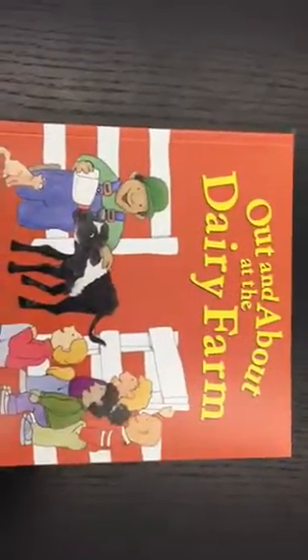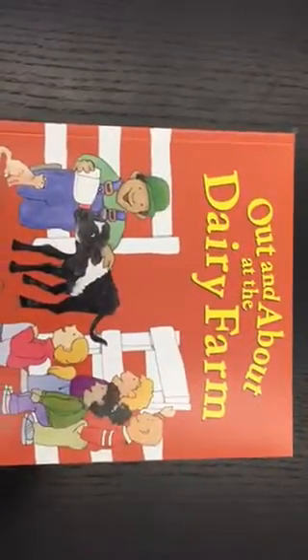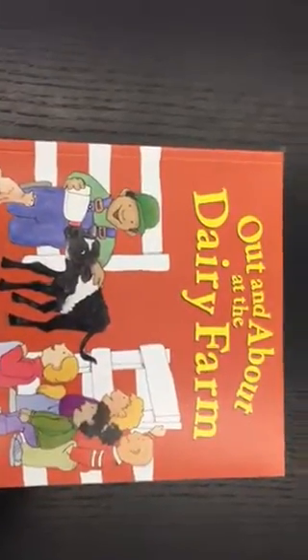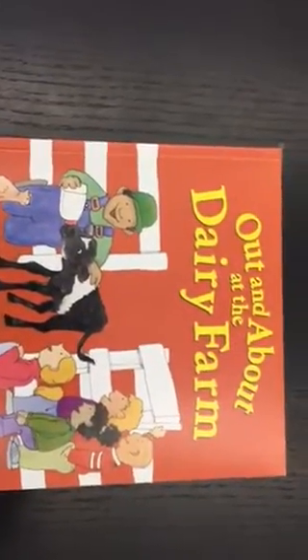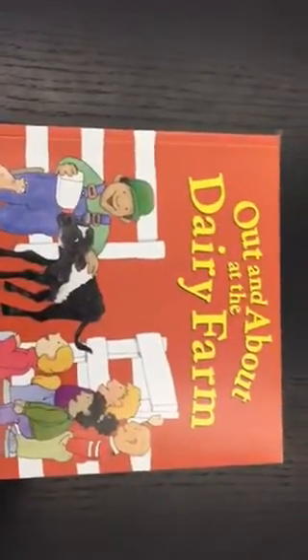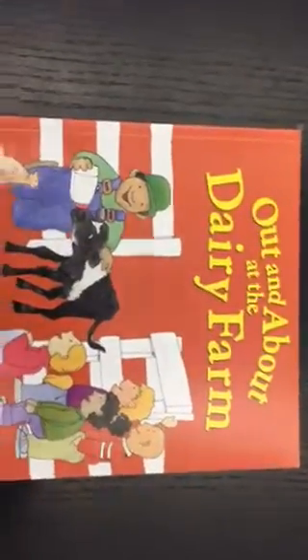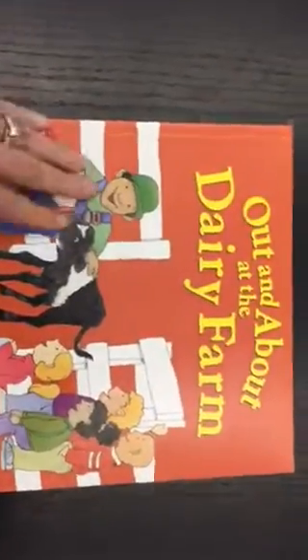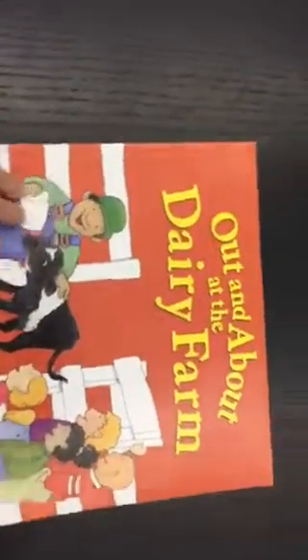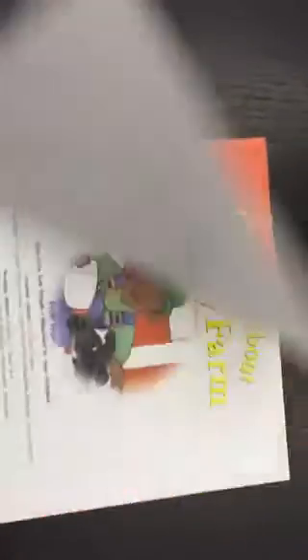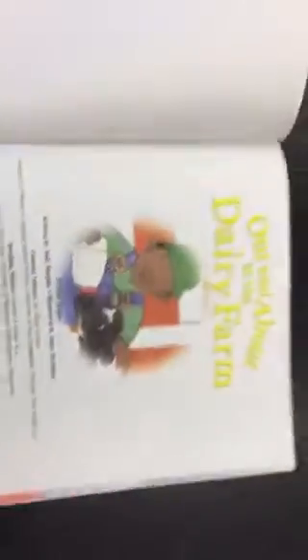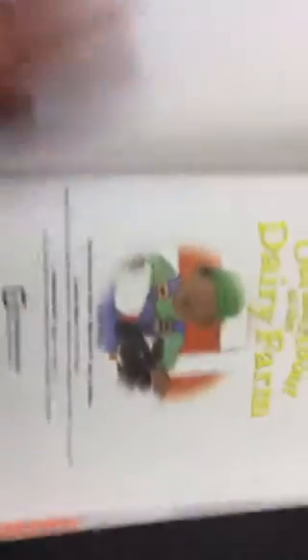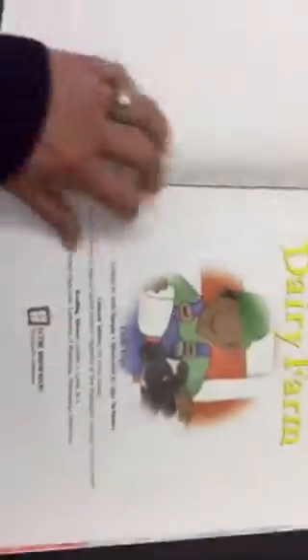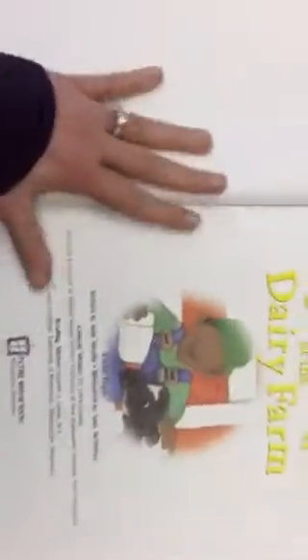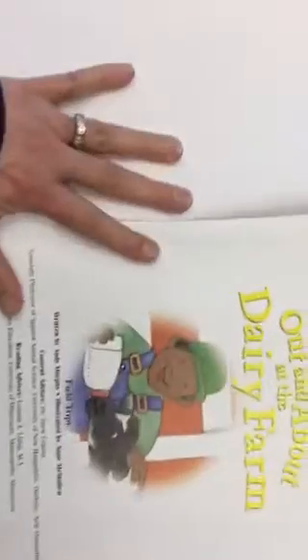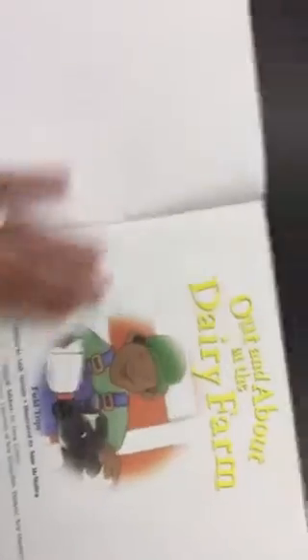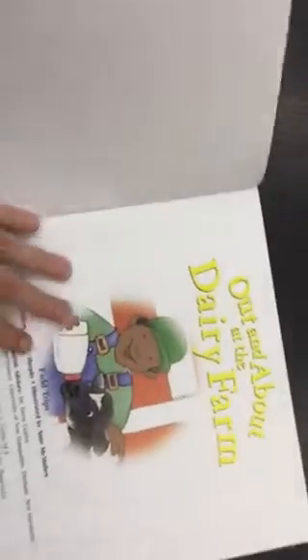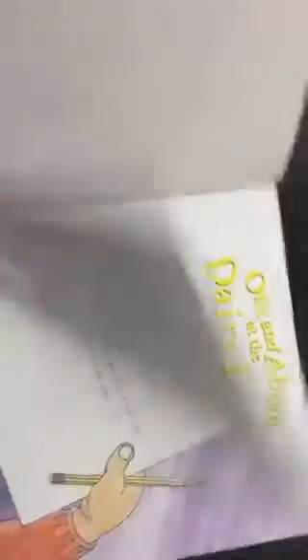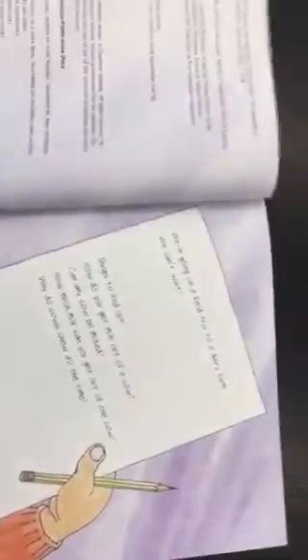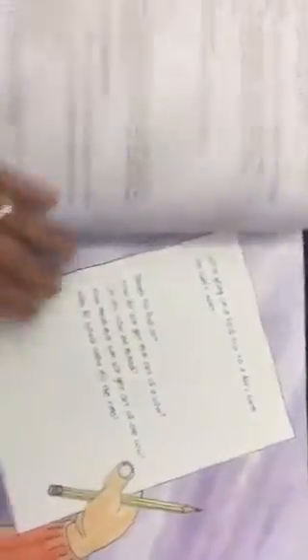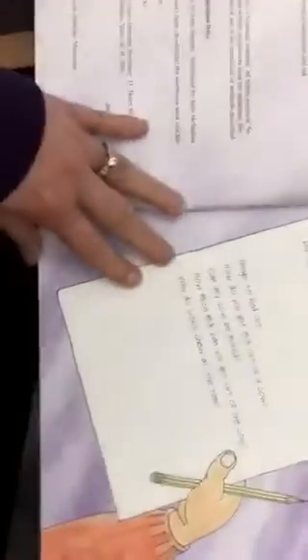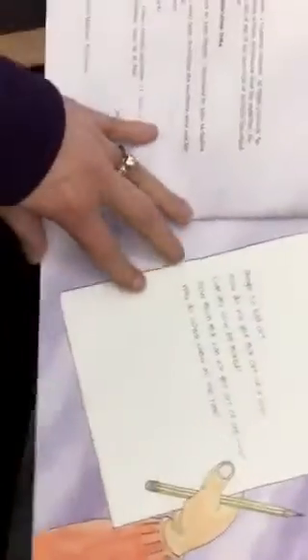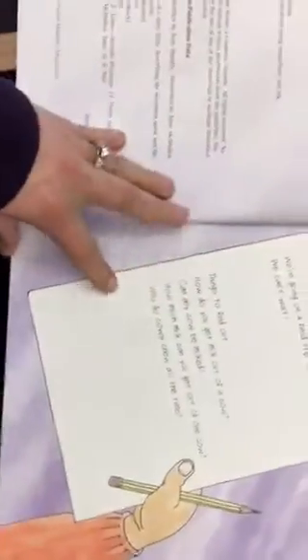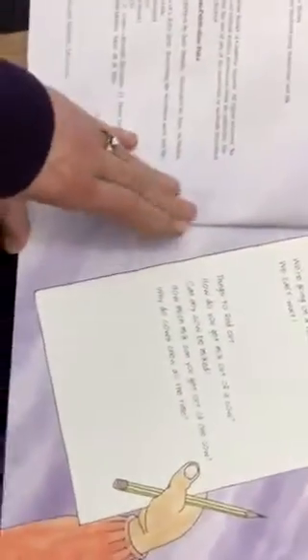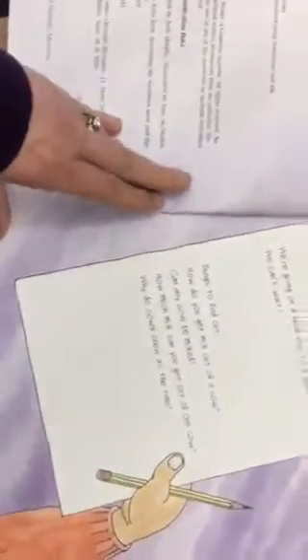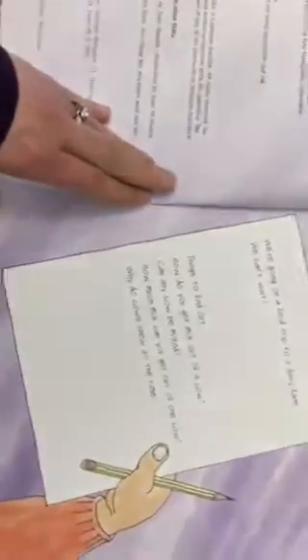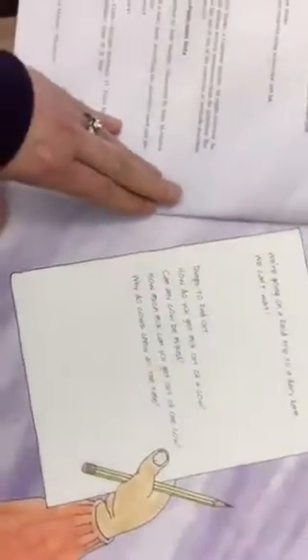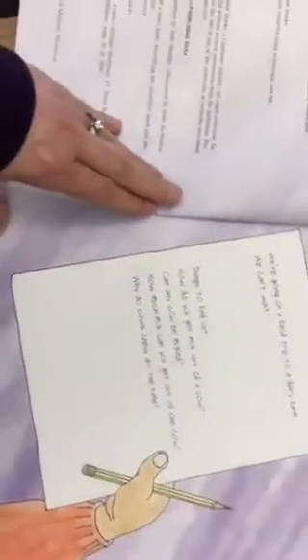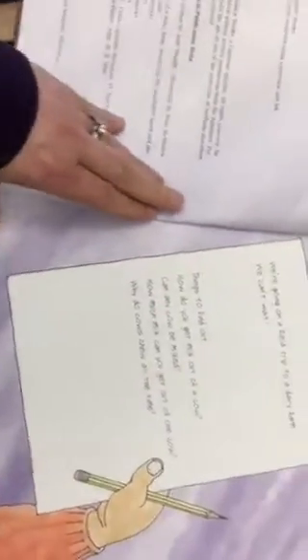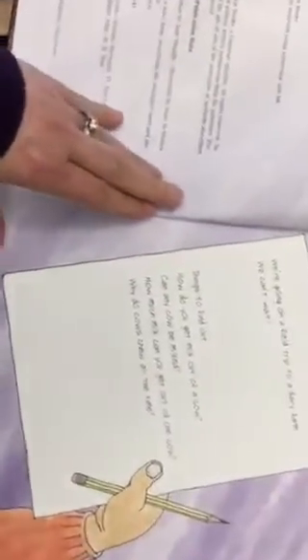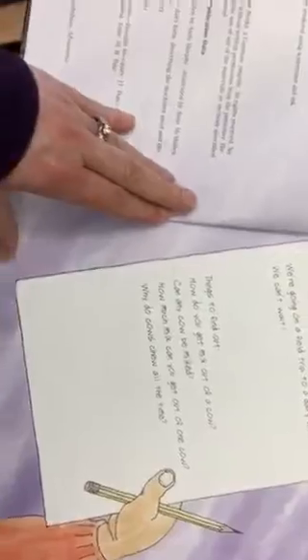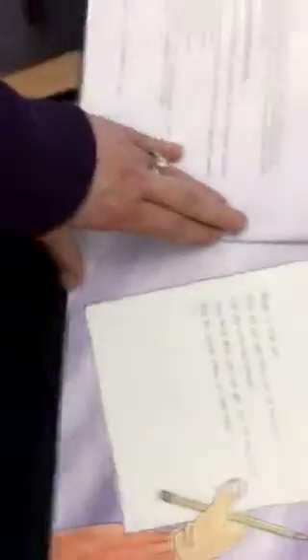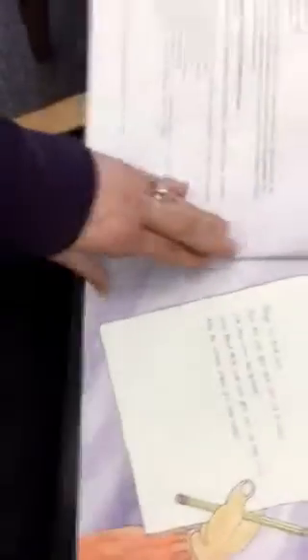Out and about at the dairy farm. We're going on a field trip to a dairy farm — we can't wait. Here are some things to find out.